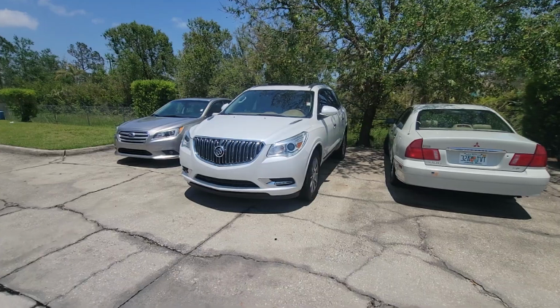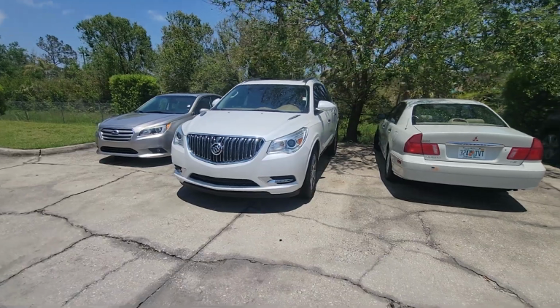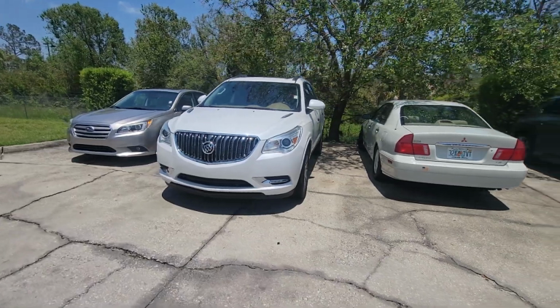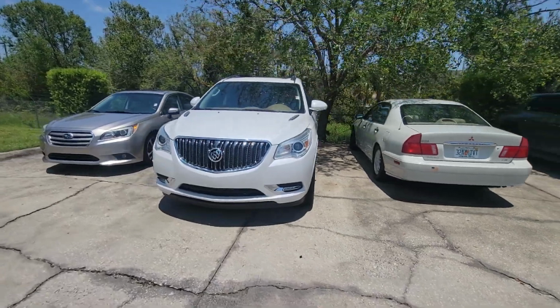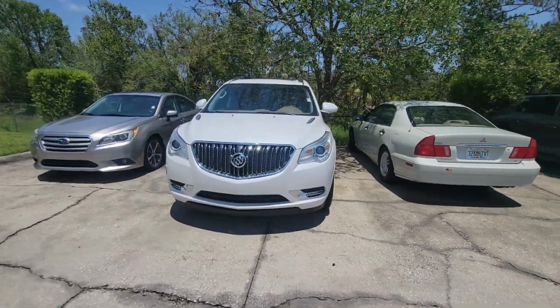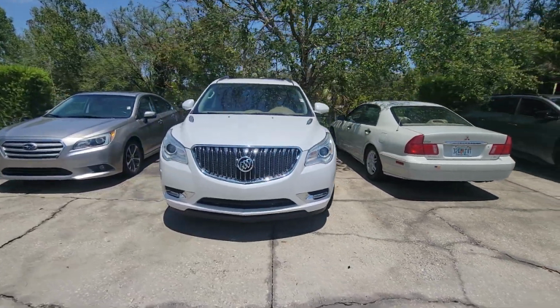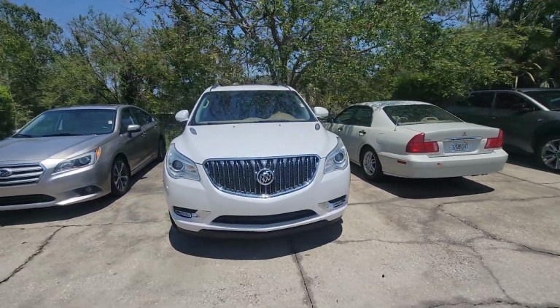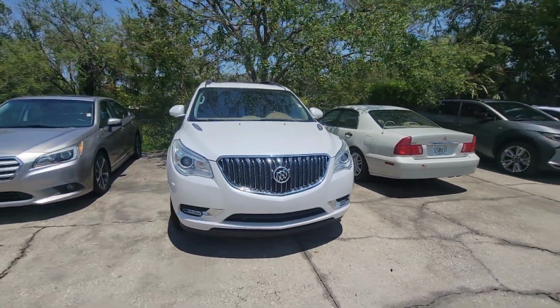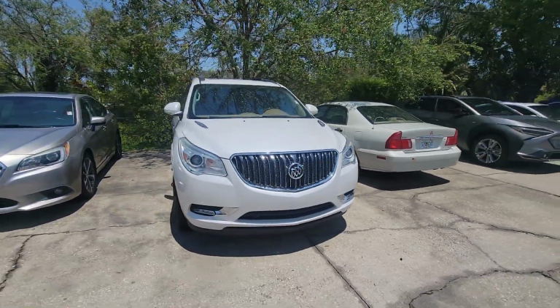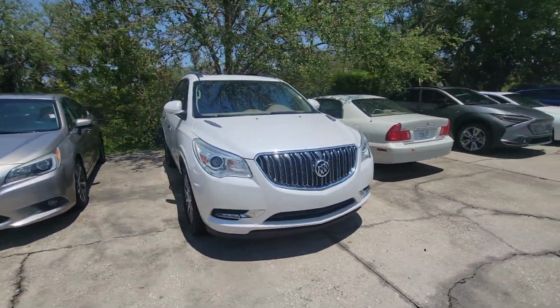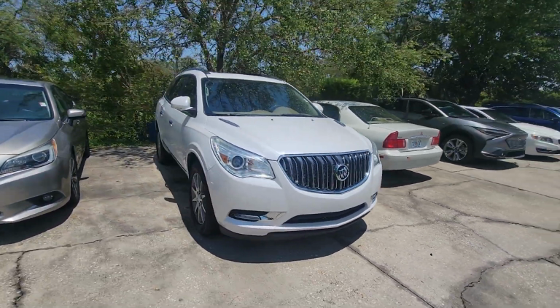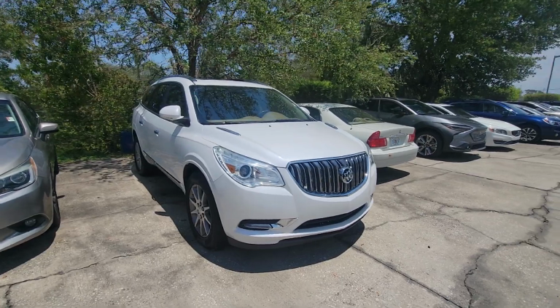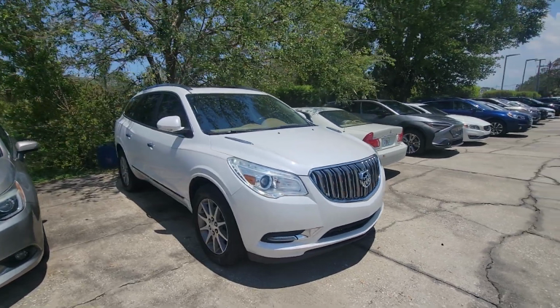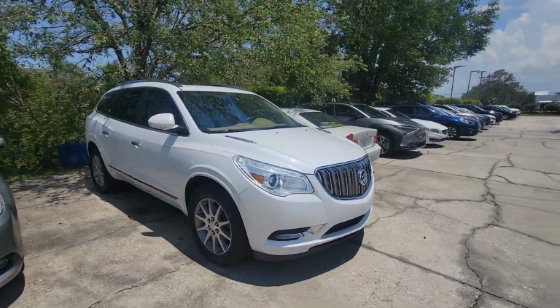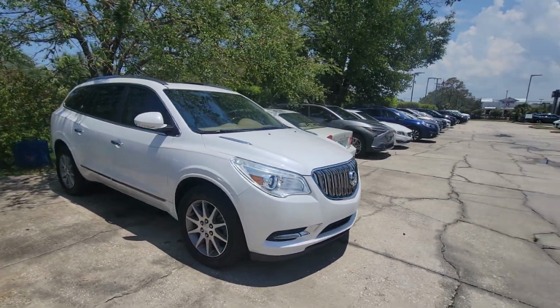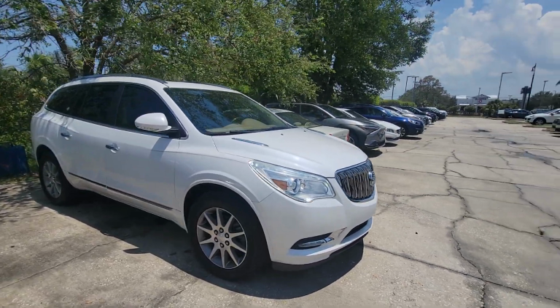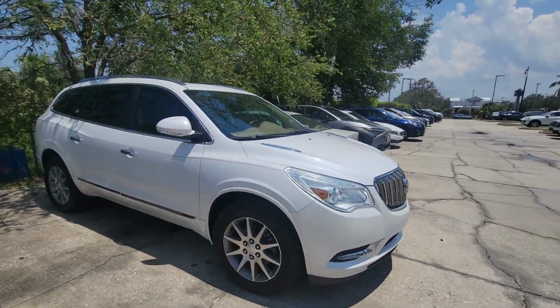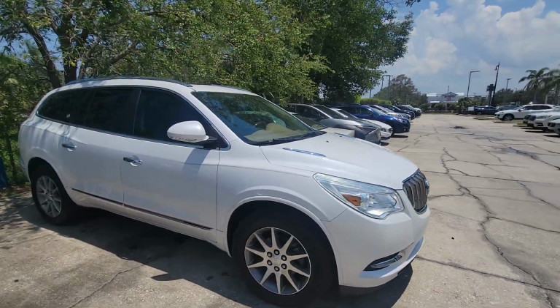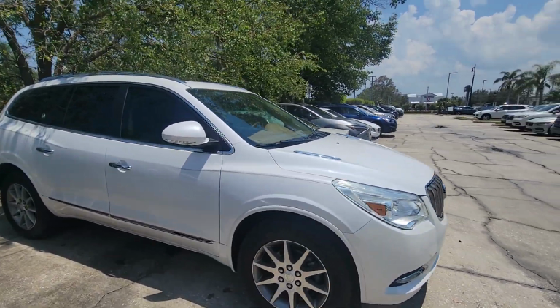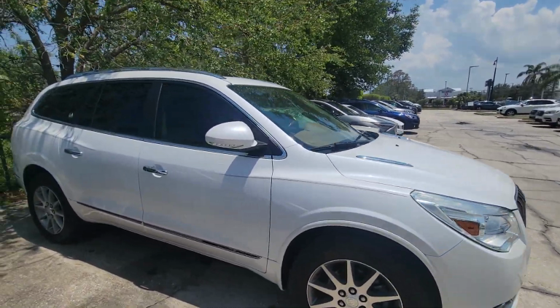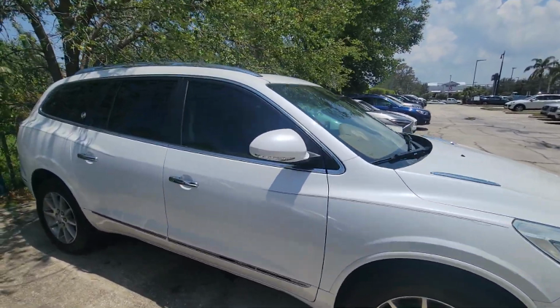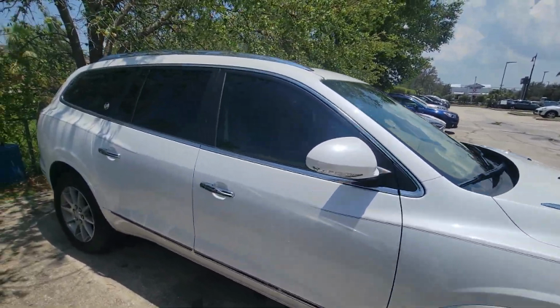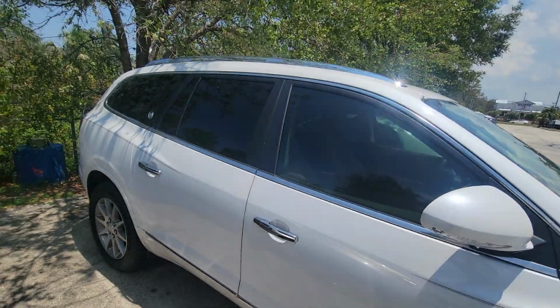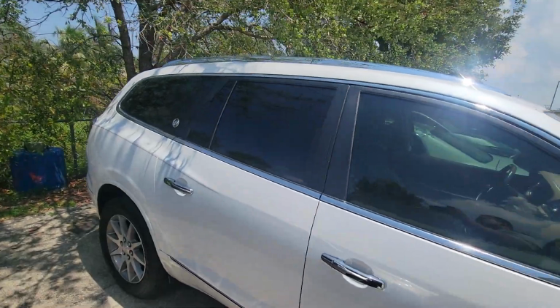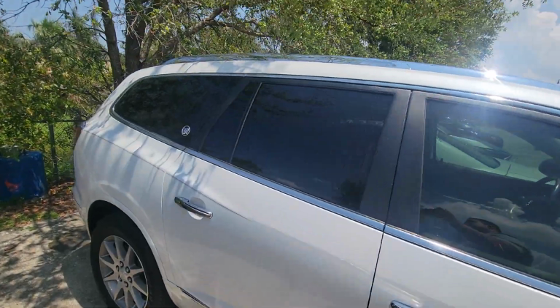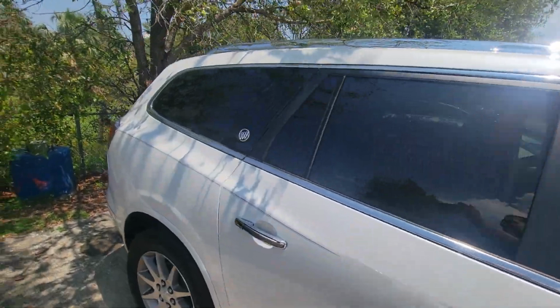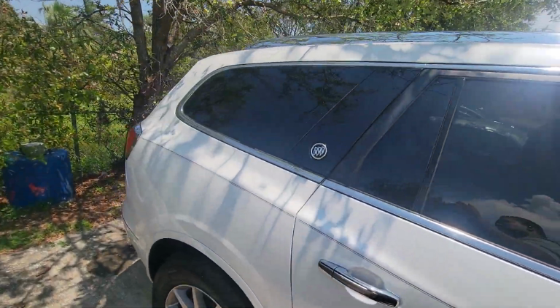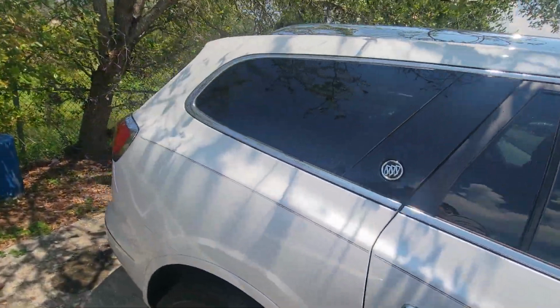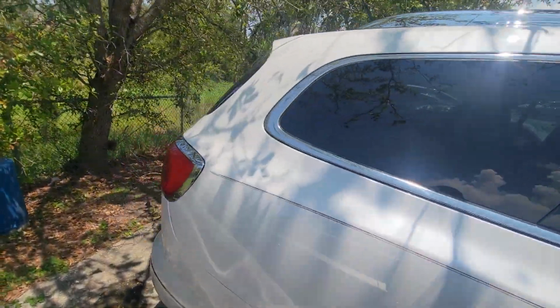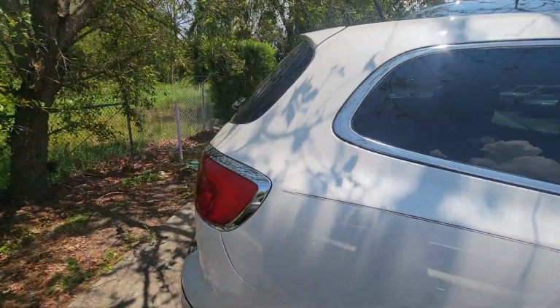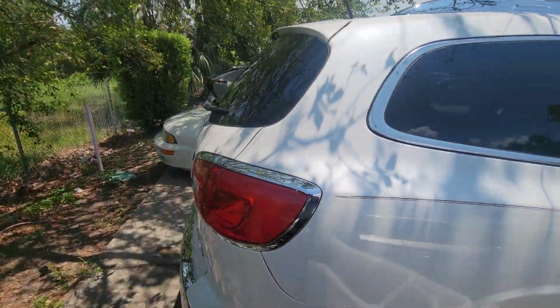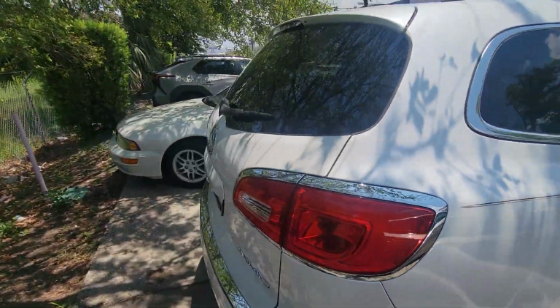Hey, Laura. Sam here with Subaru of Melbourne, just want to give you a quick walk around of this beautiful Buick Enclave. Real nice, real clean, real beautiful. Just a little quick walk around, nothing crazy.